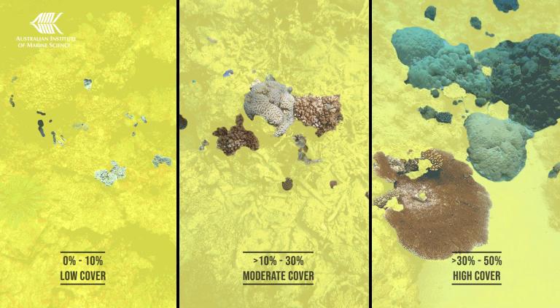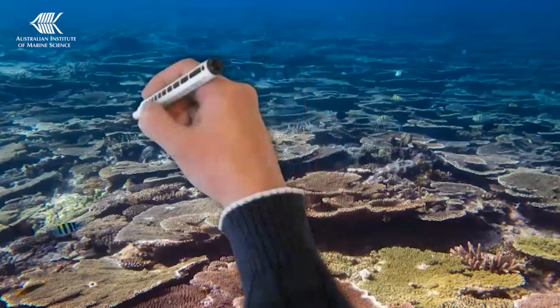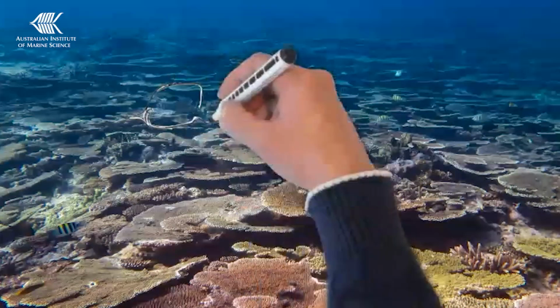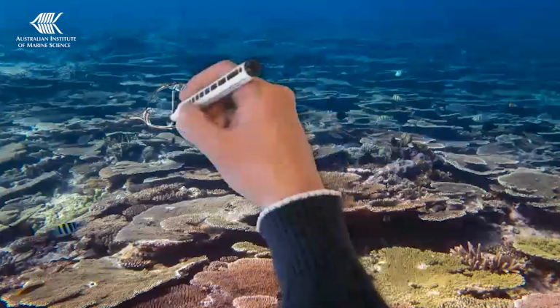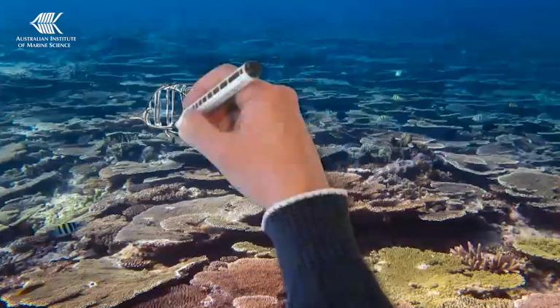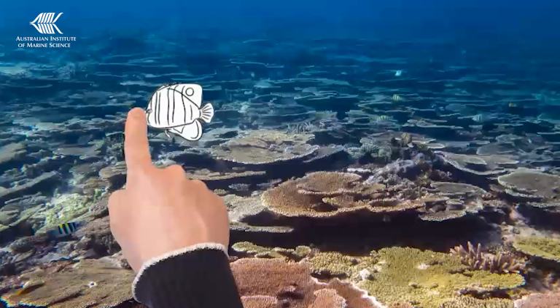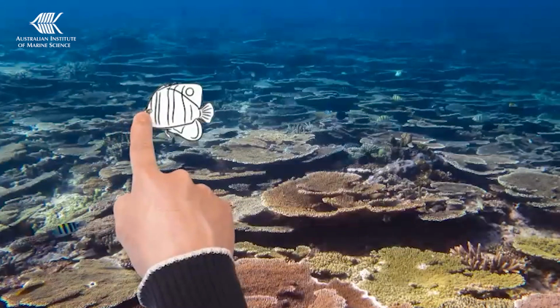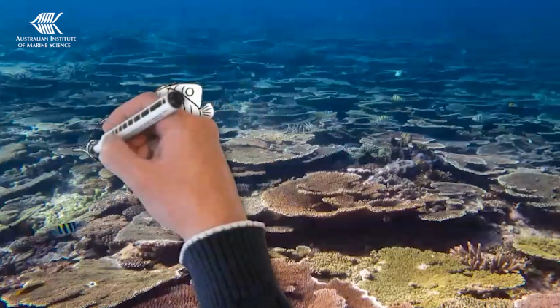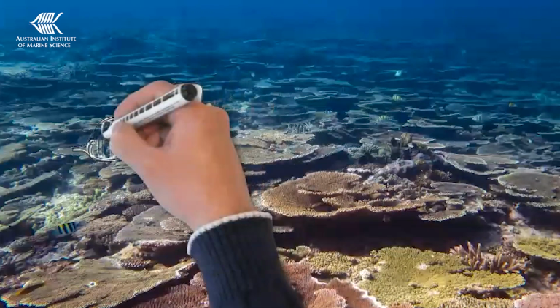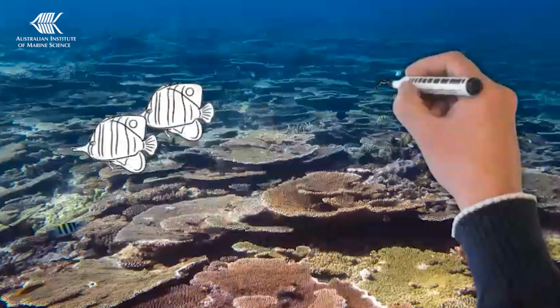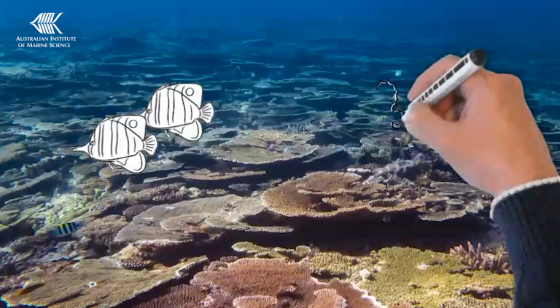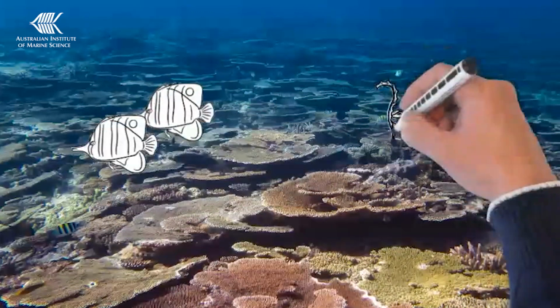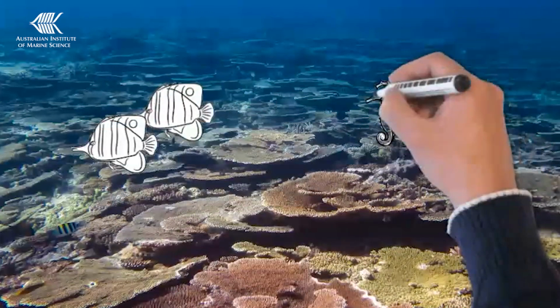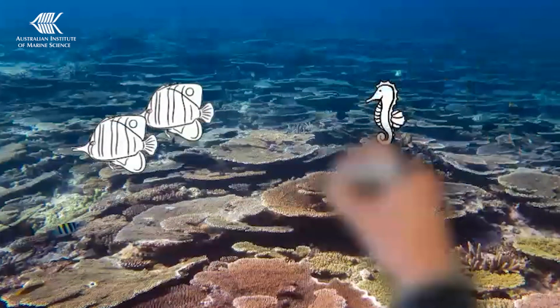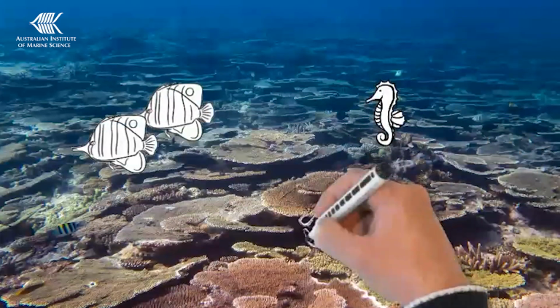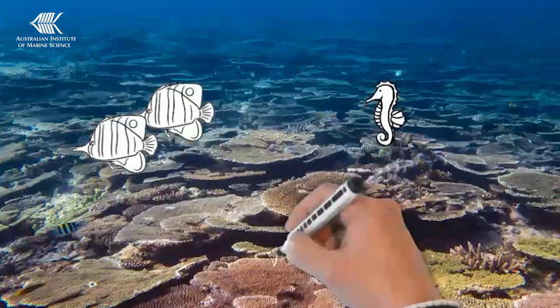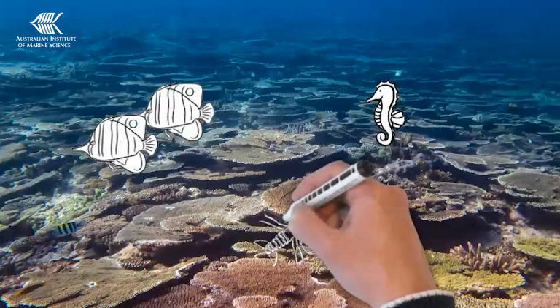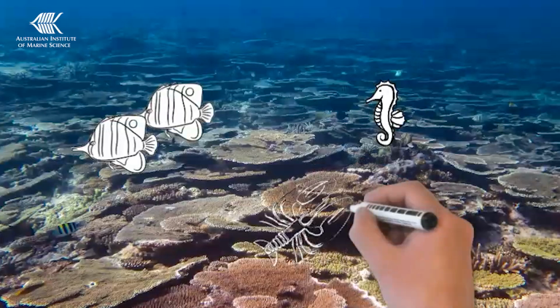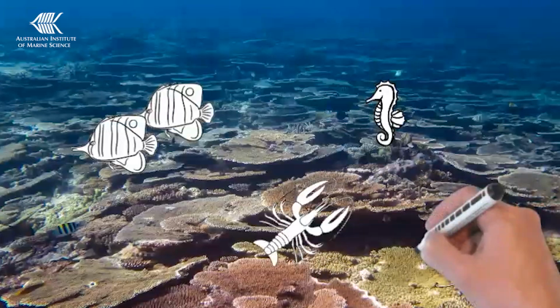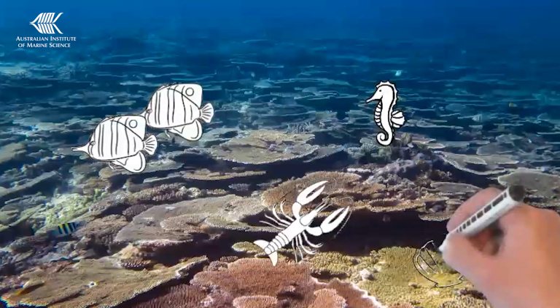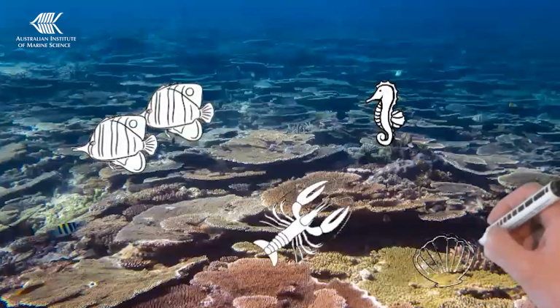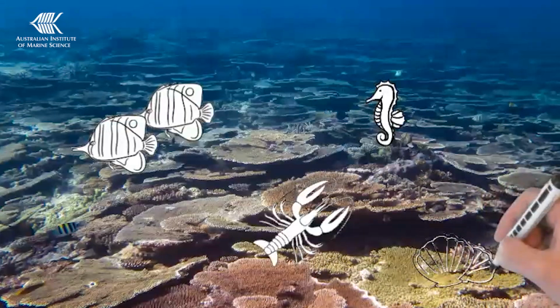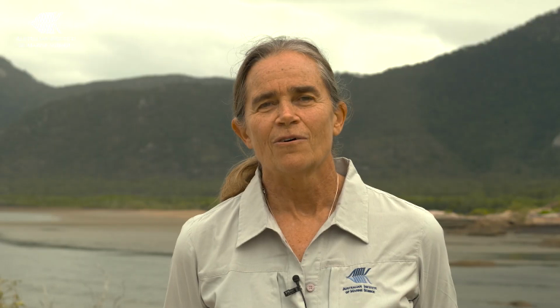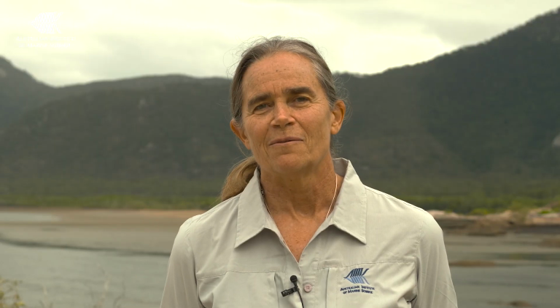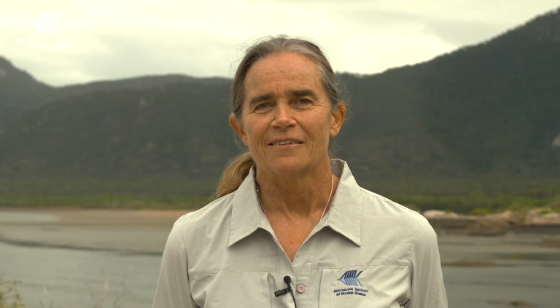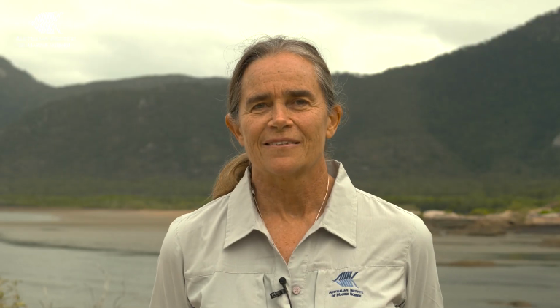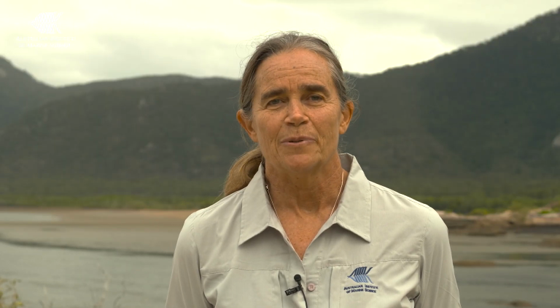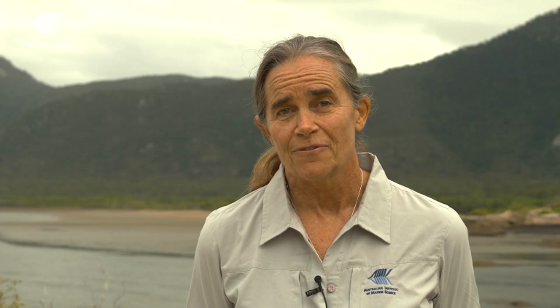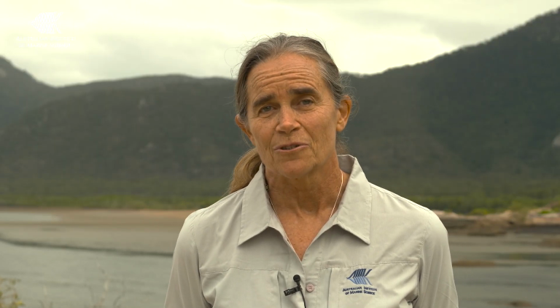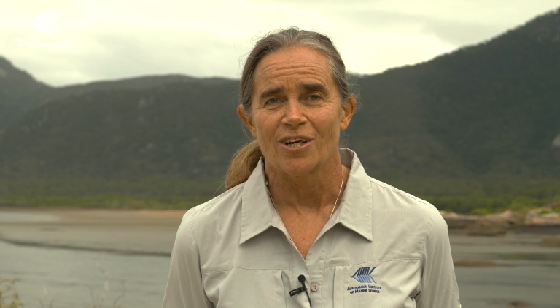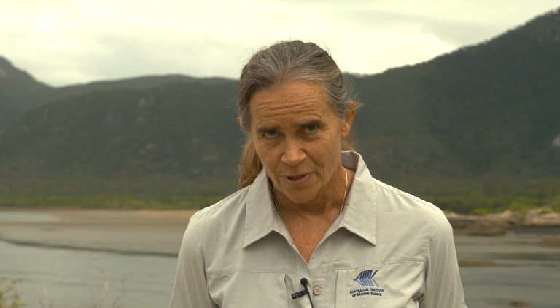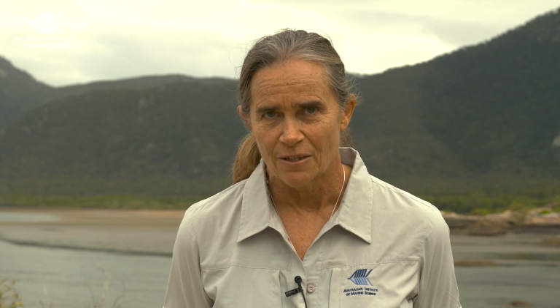Hard coral is important because it forms a three-dimensional structure that supports reef fish and all the other marine life that lives on the reef. Over longer time scales, it builds the physical structure of the reef itself.